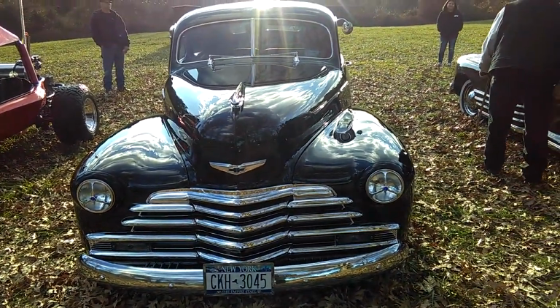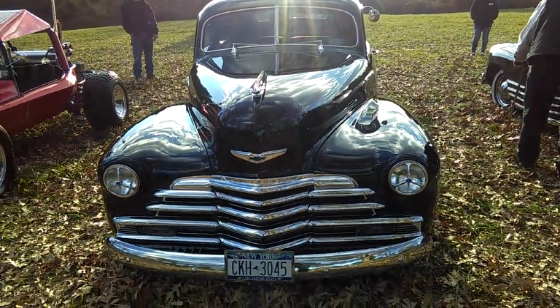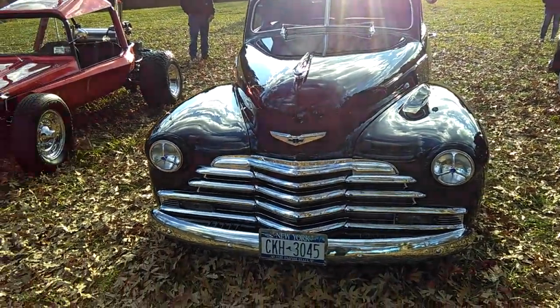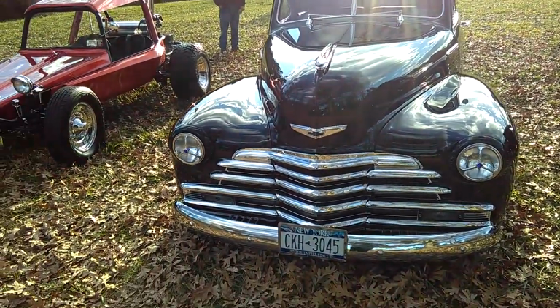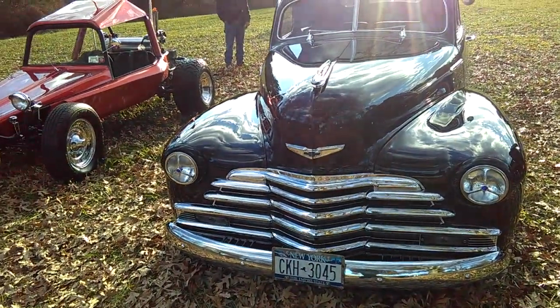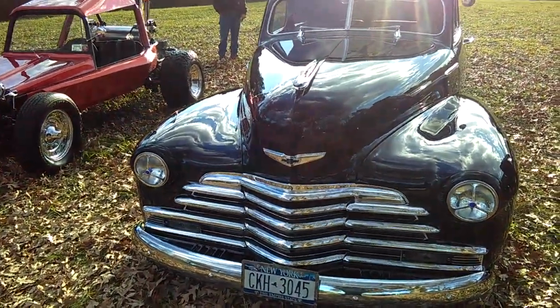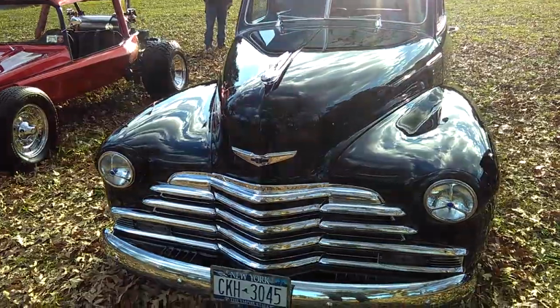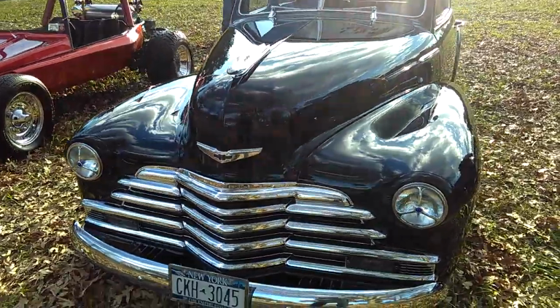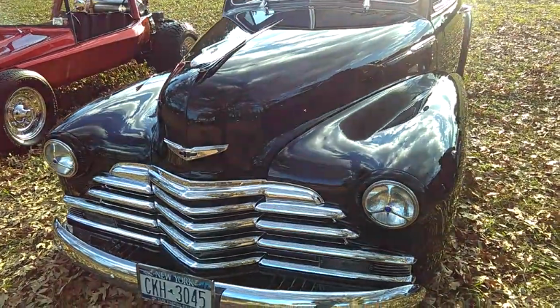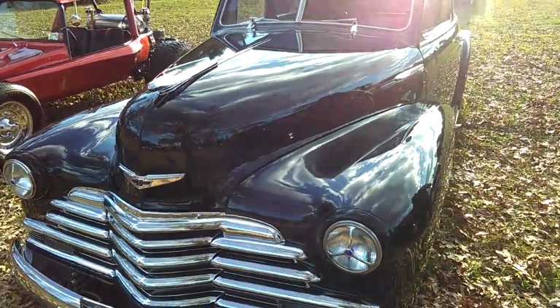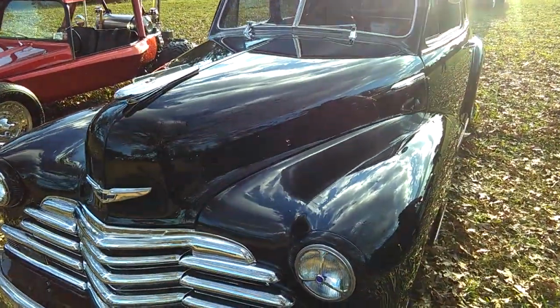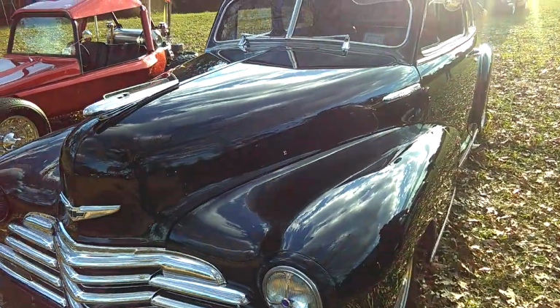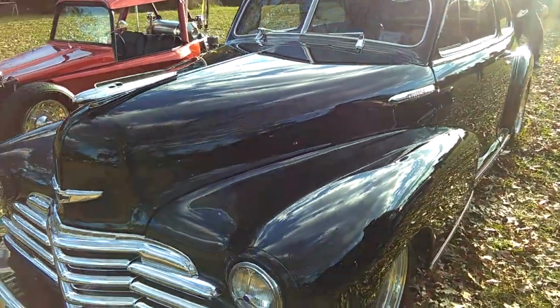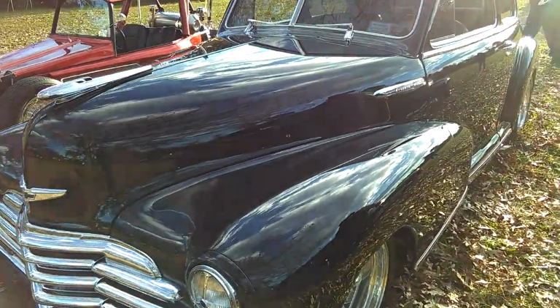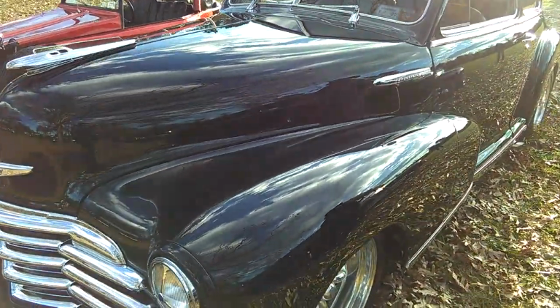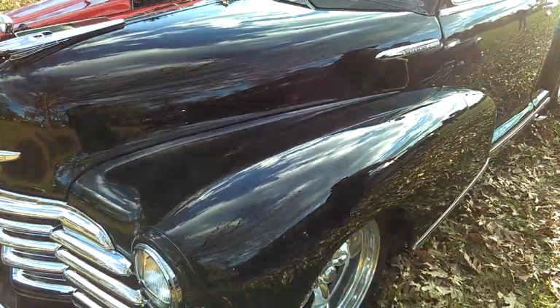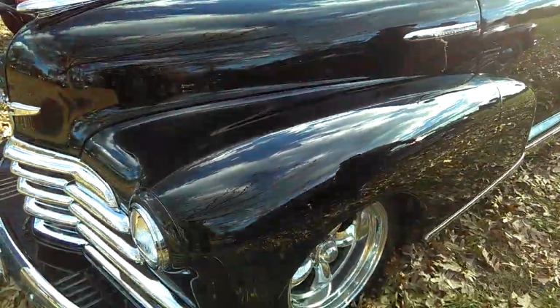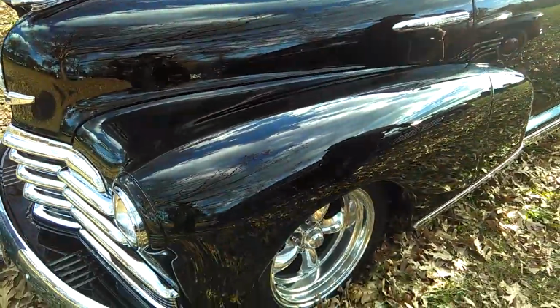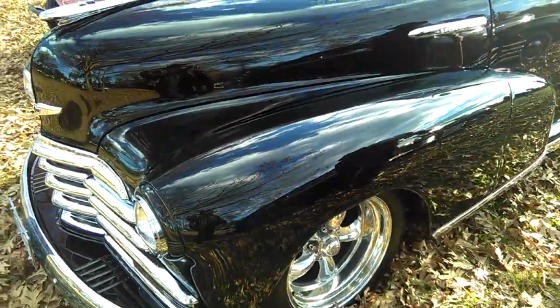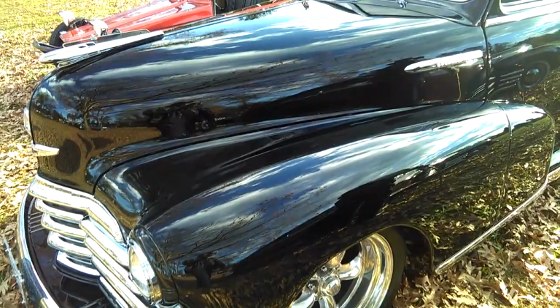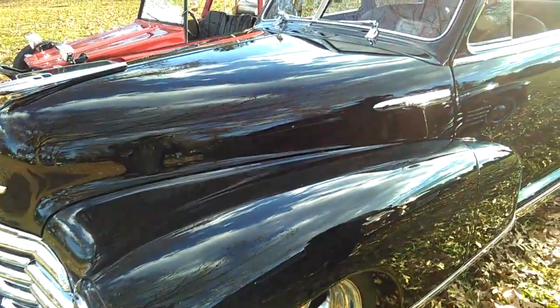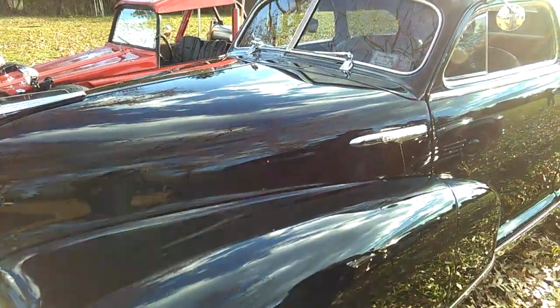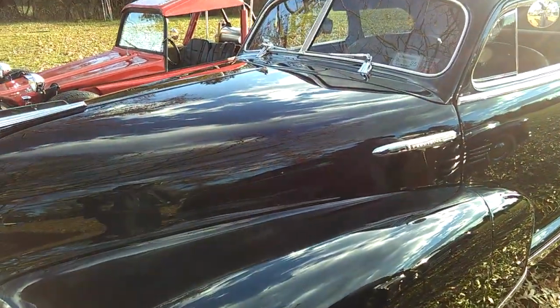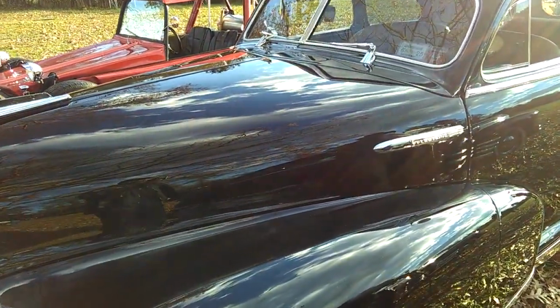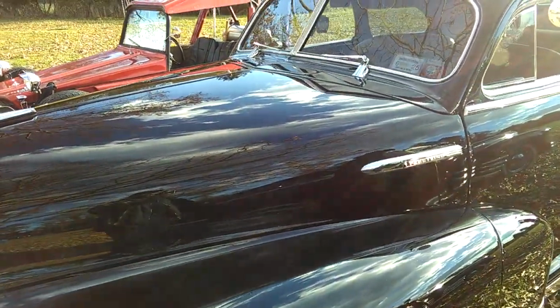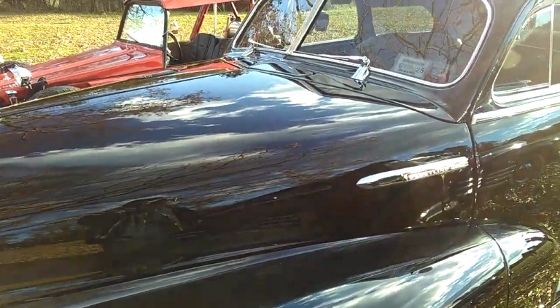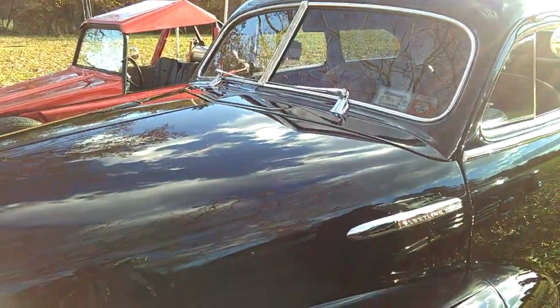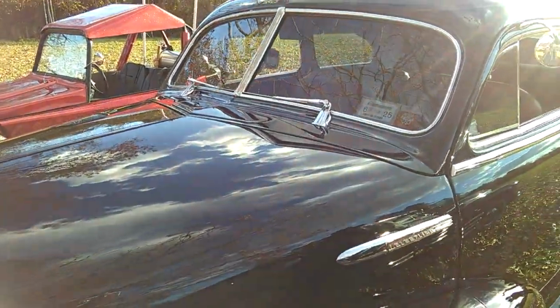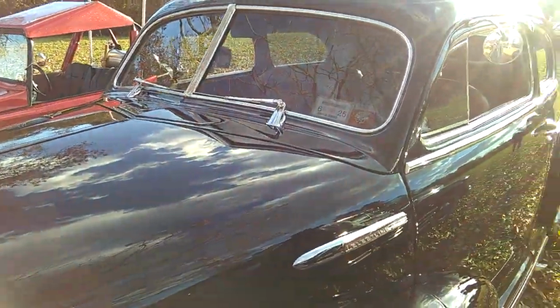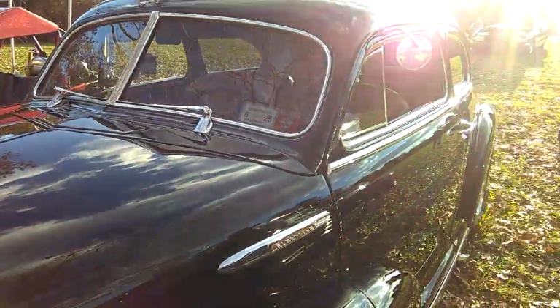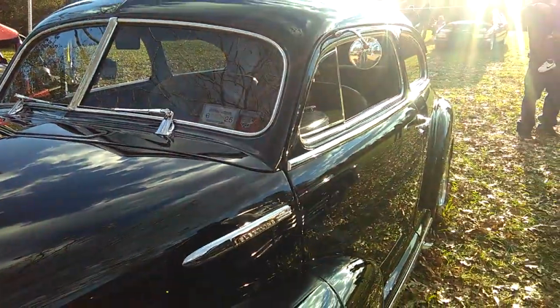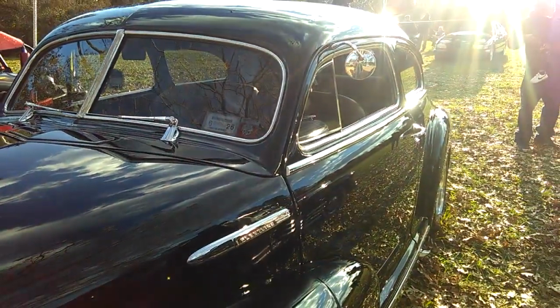We got two Chevrolet Fleetlines here. It's a 1948, it's a two-door.